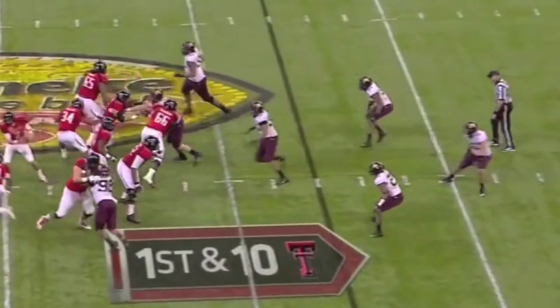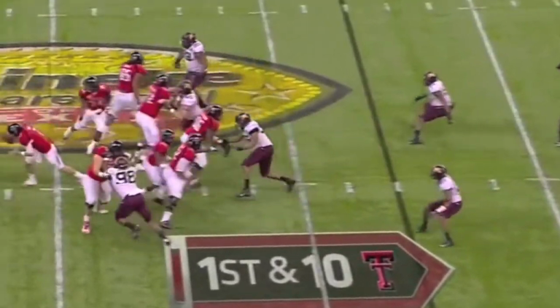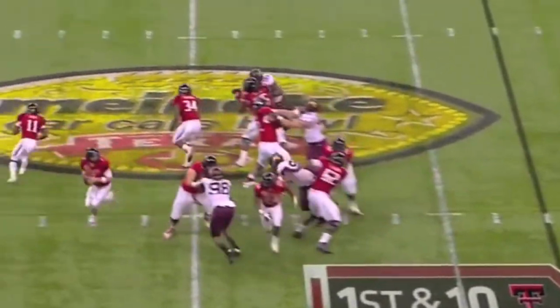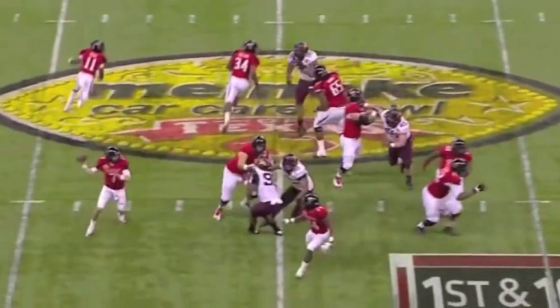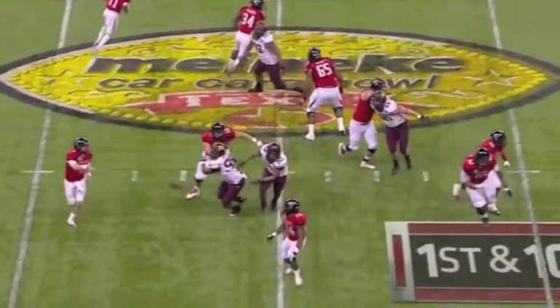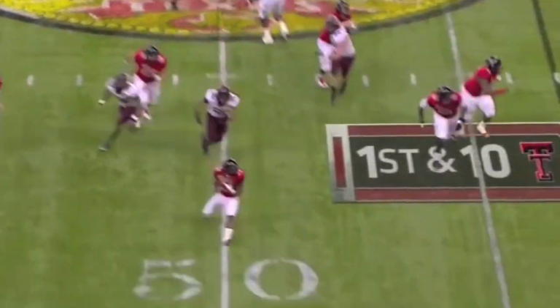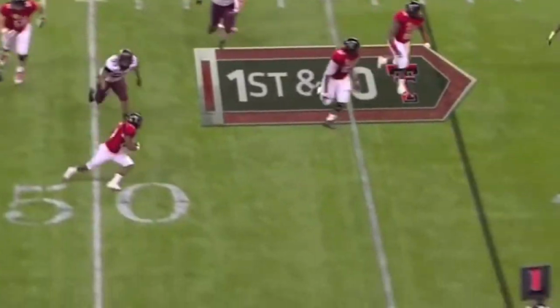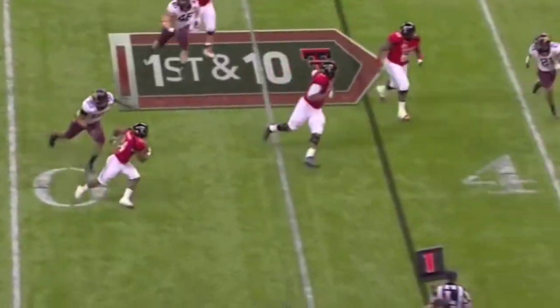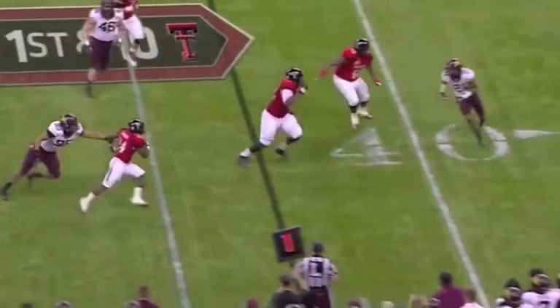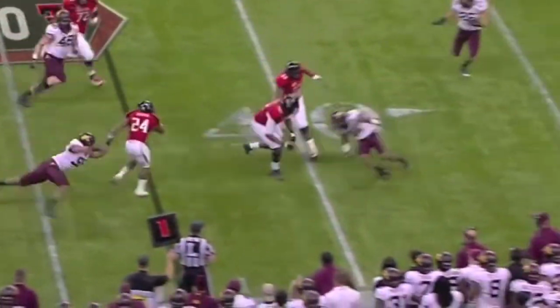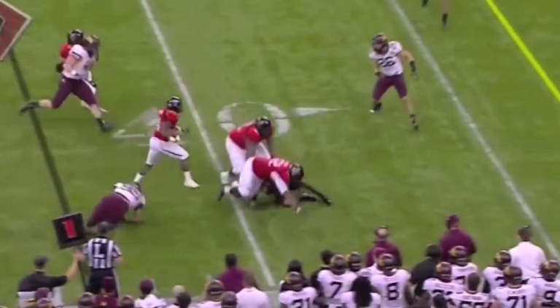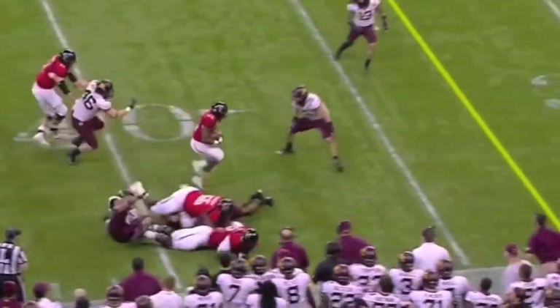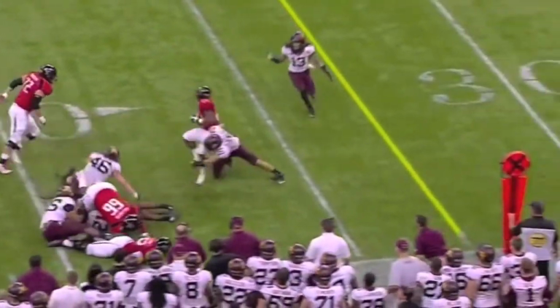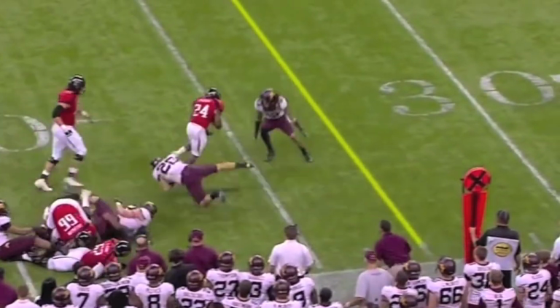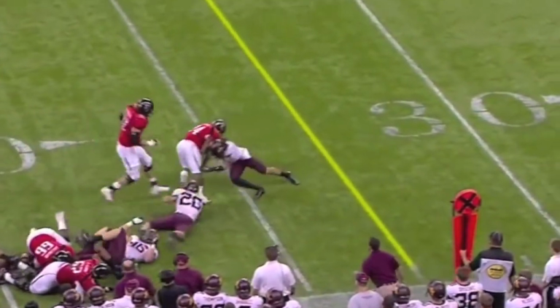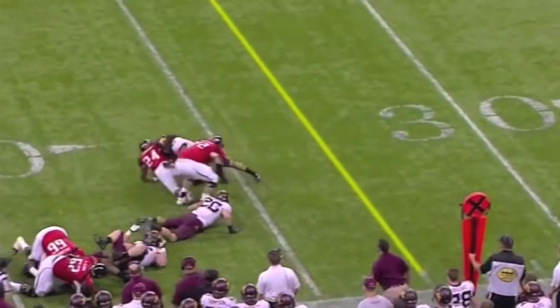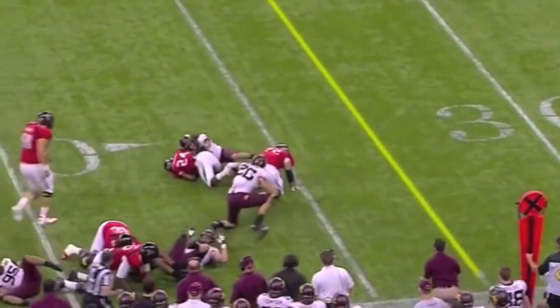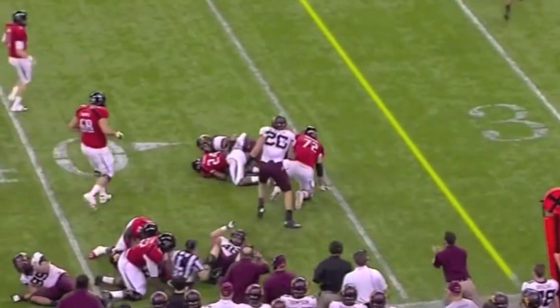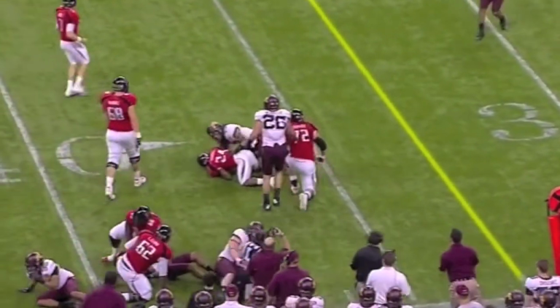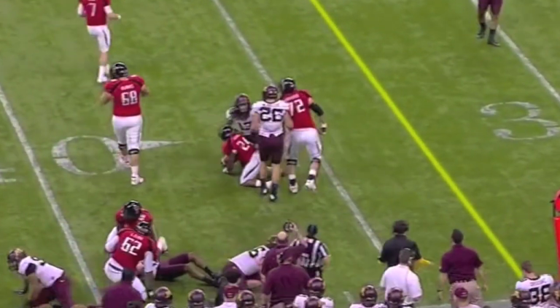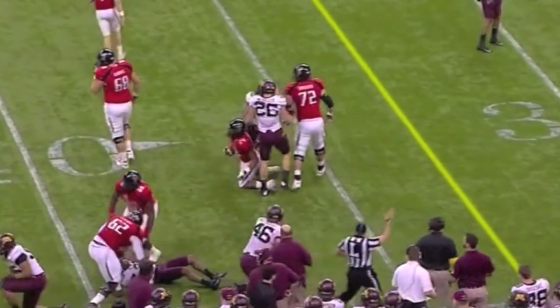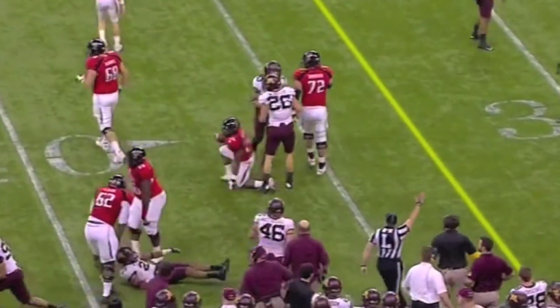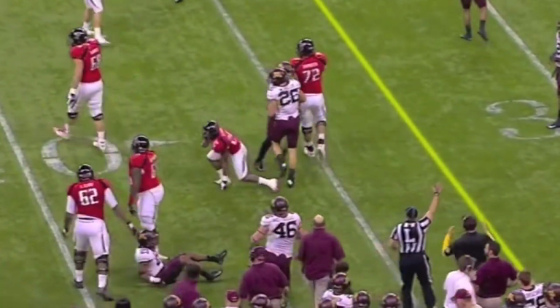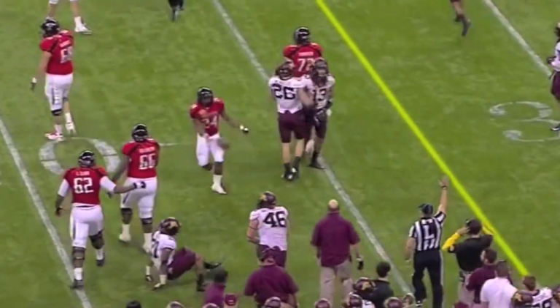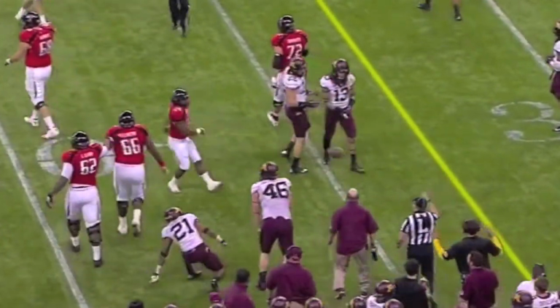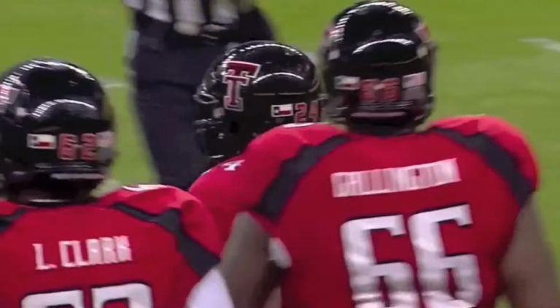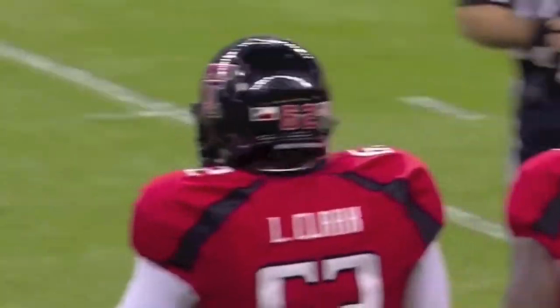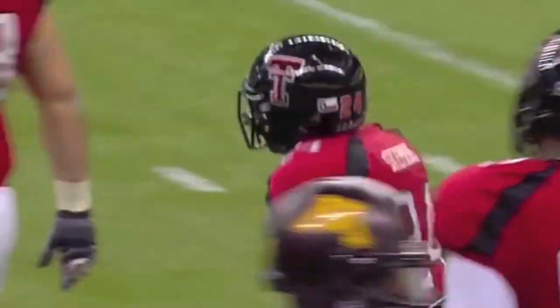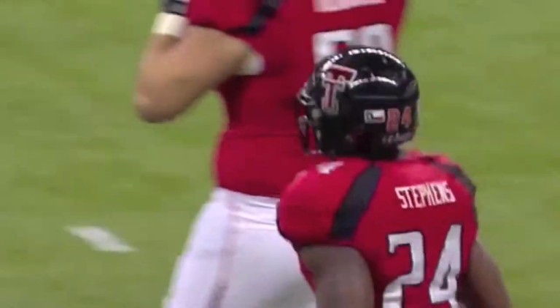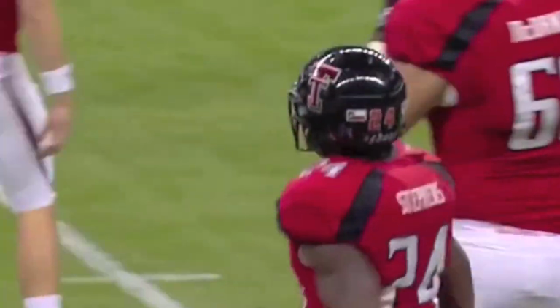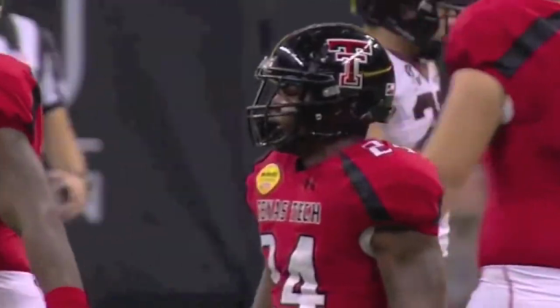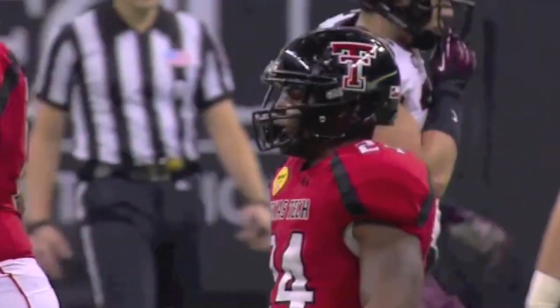Play action, rolling right. Daigie dumps it off to the back right in front of him — Stephens. He can break a tackle, spins down to the 35-yard line. Pickup of eight on first down again. Second down and two.